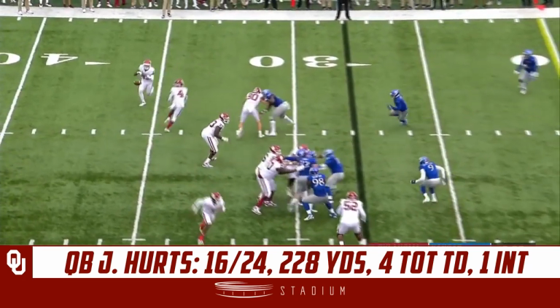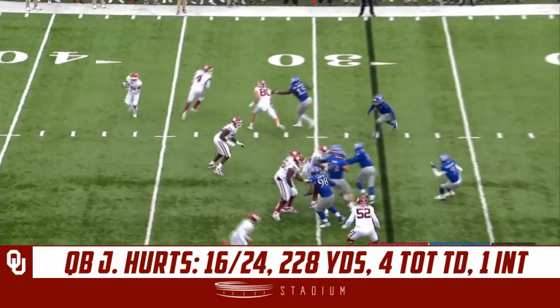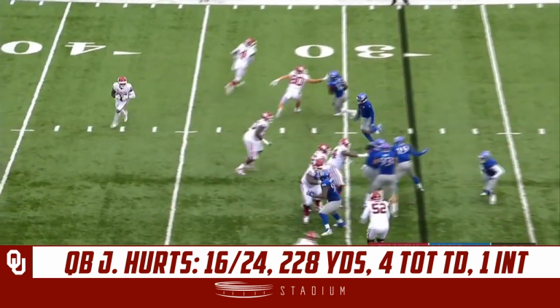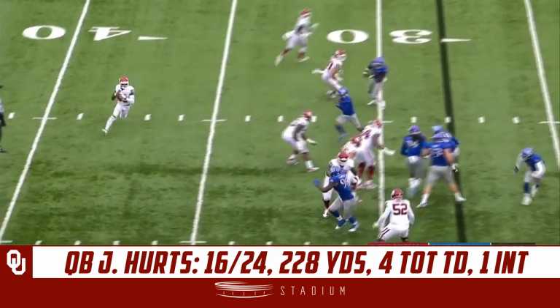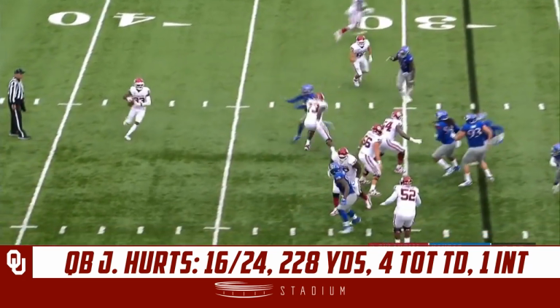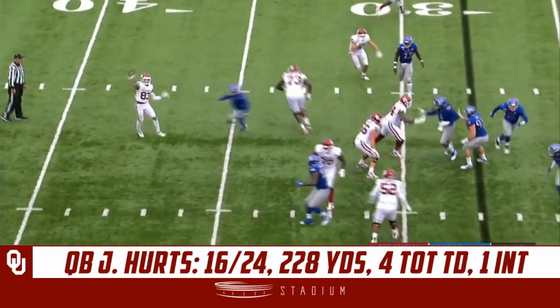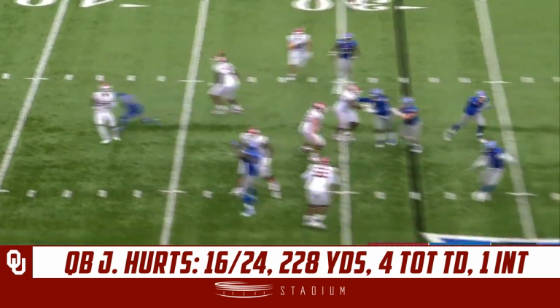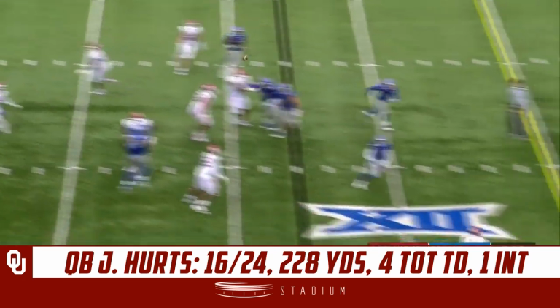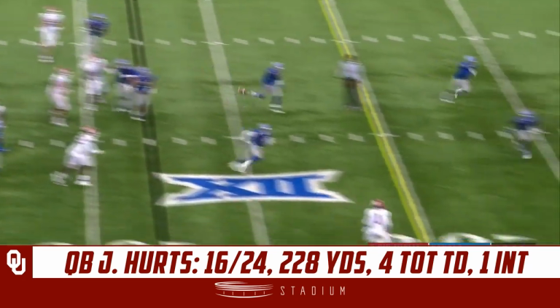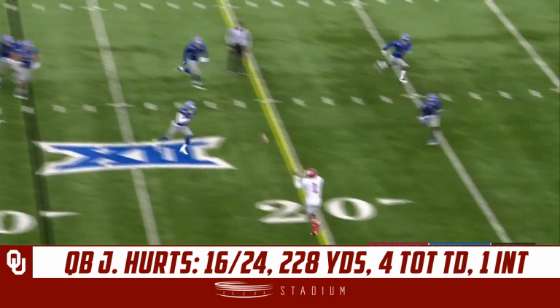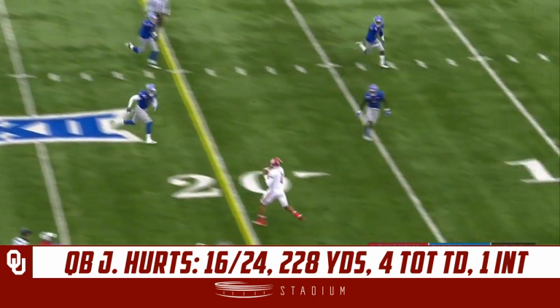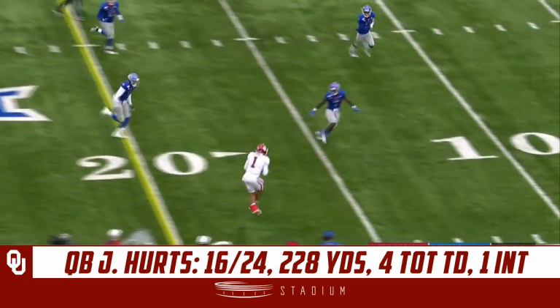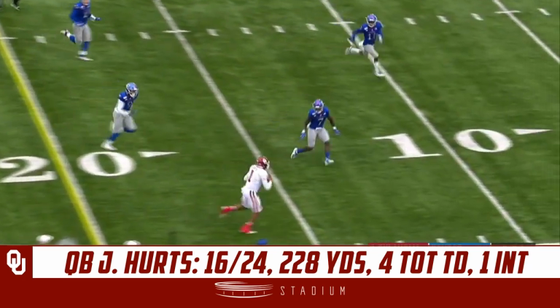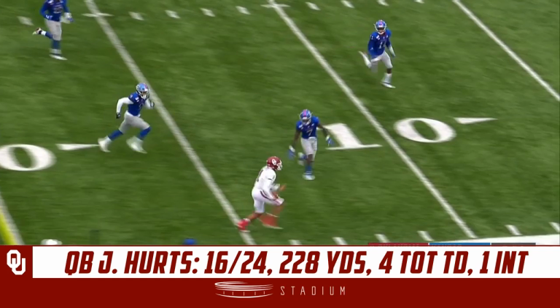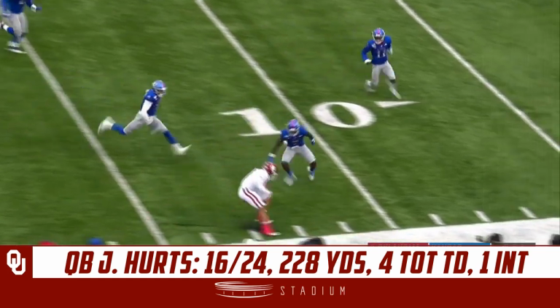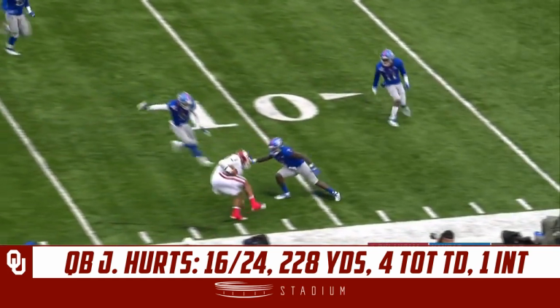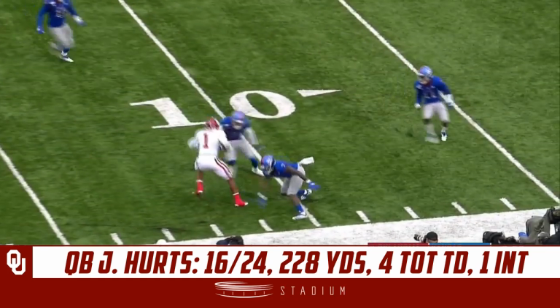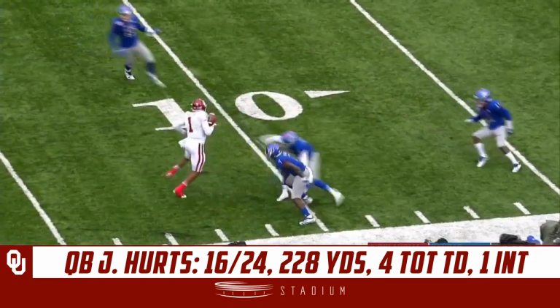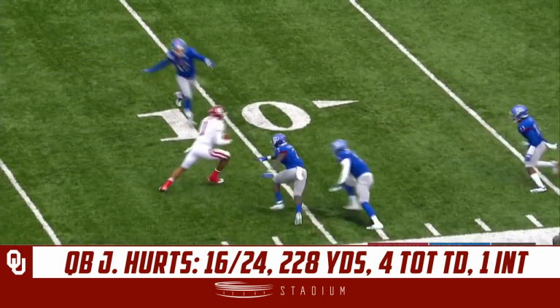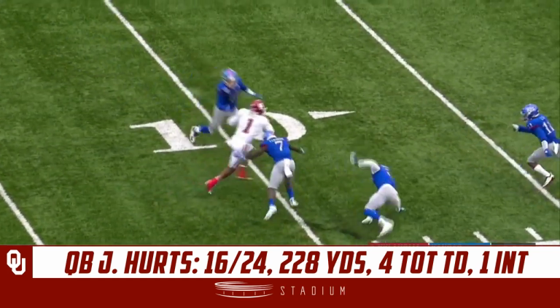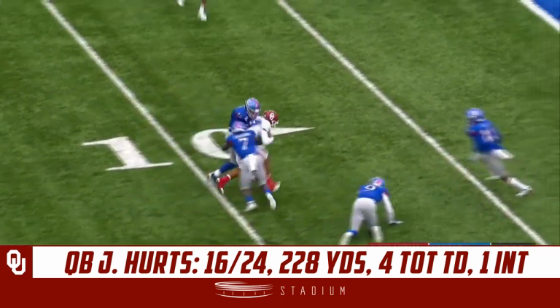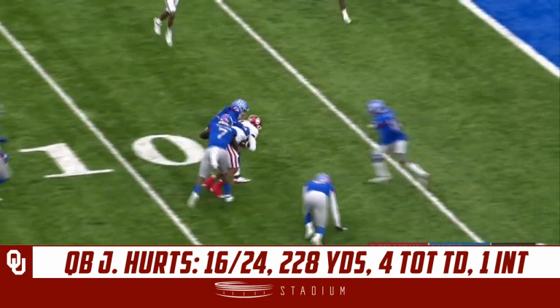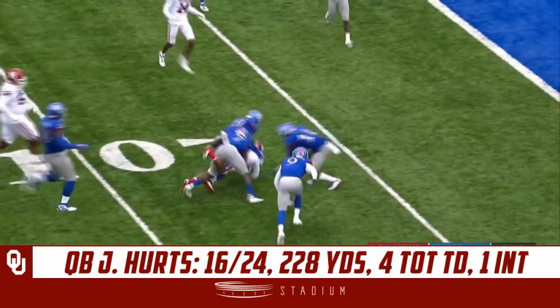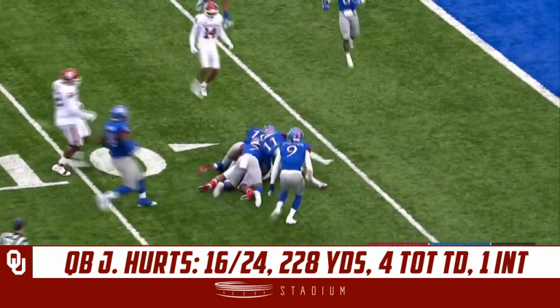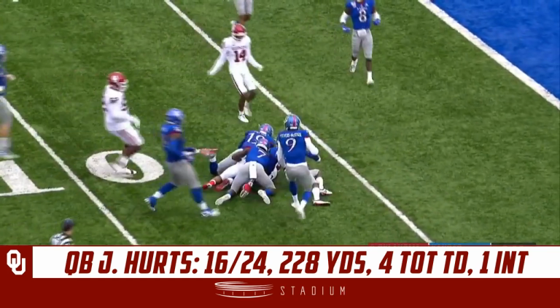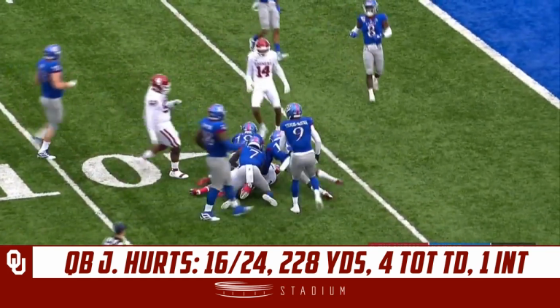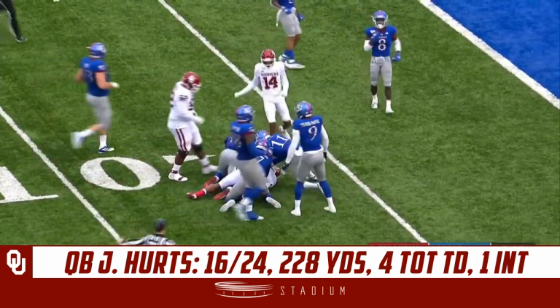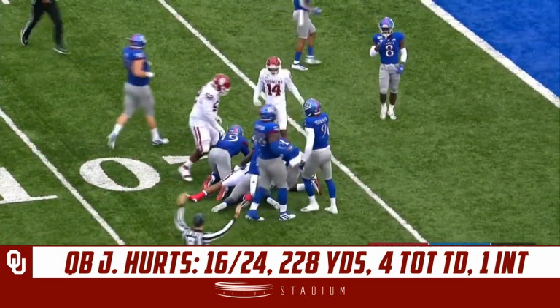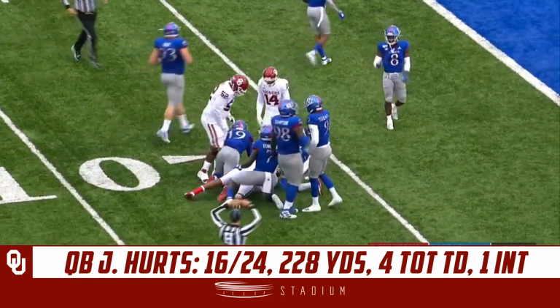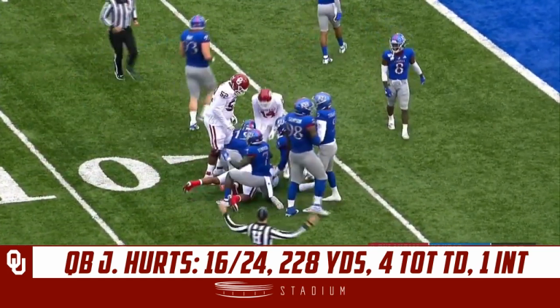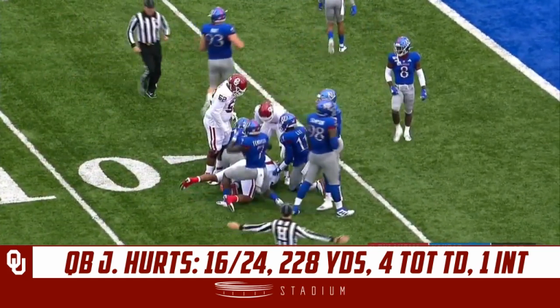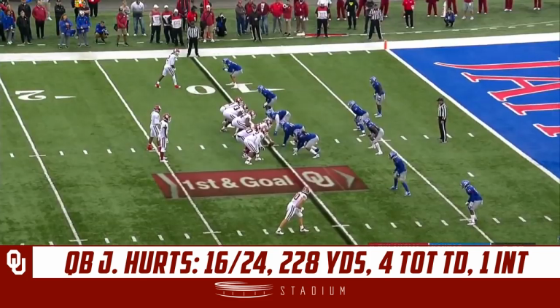Sermon again, and now a reverse — Basquin throwing it back to Hertz. Hertz makes a defender miss and takes it all the way inside the 10-yard line.